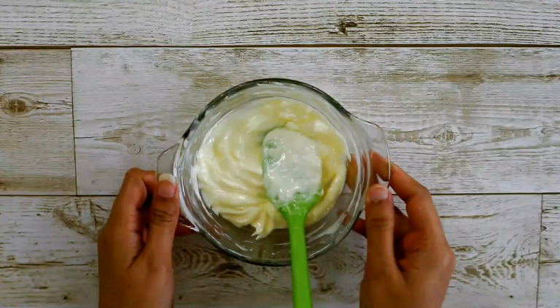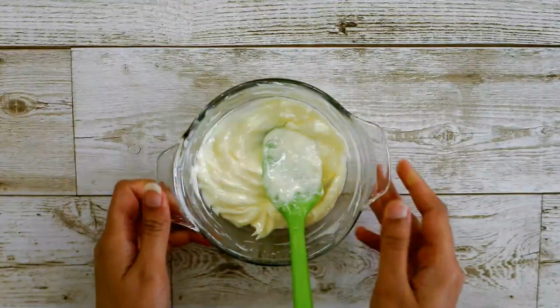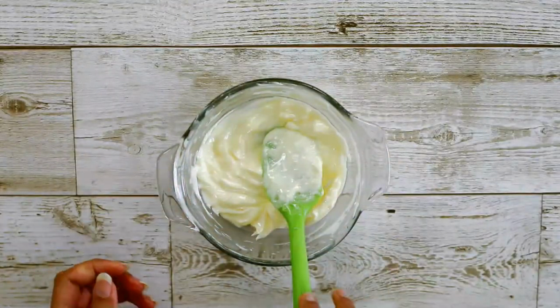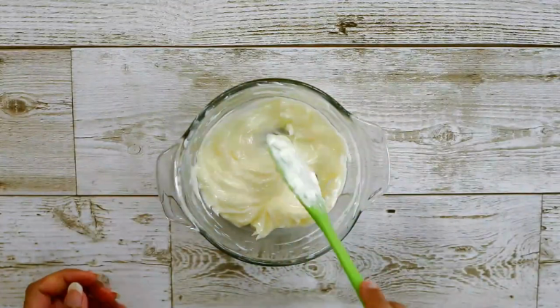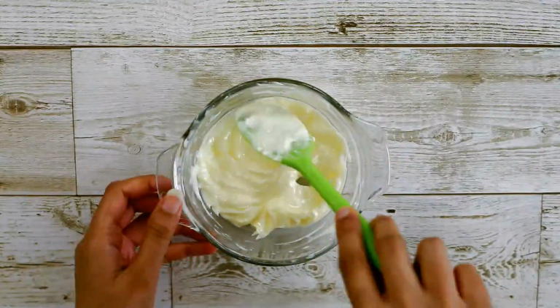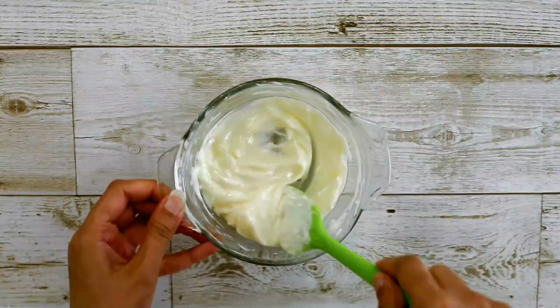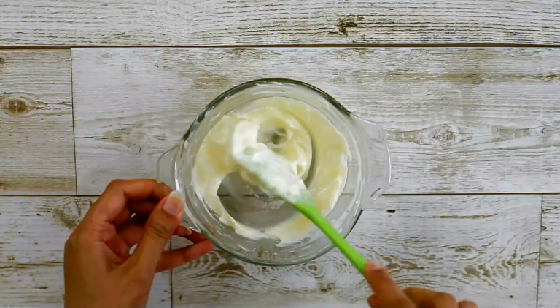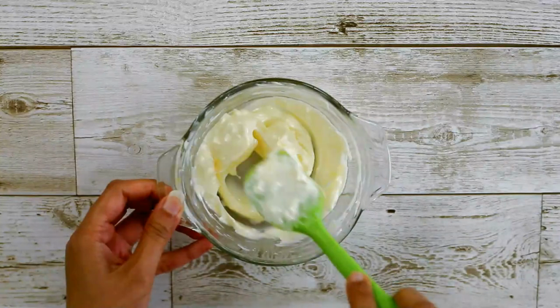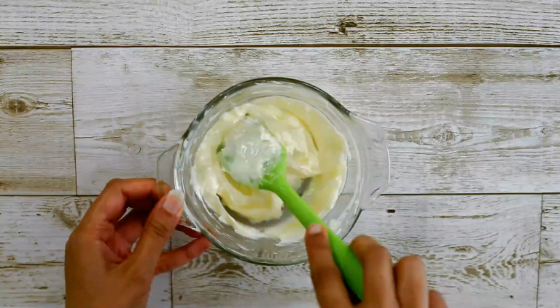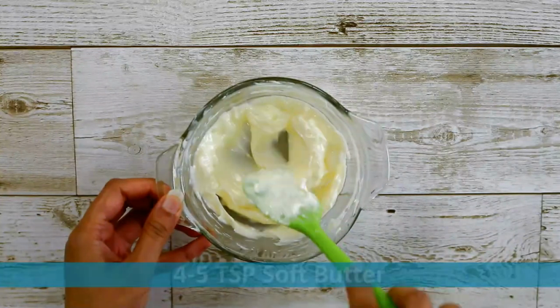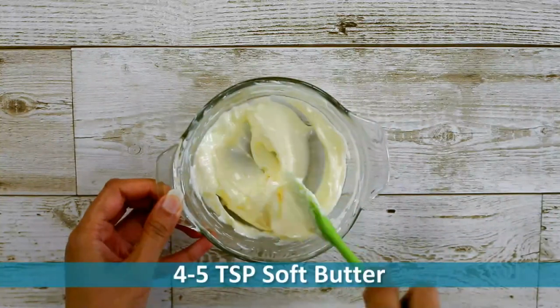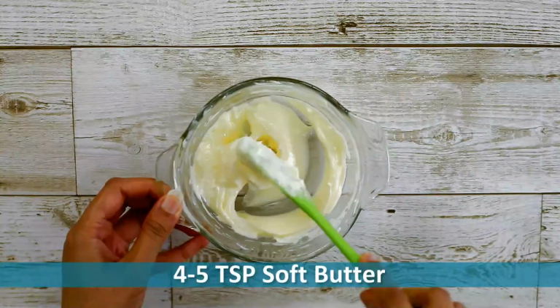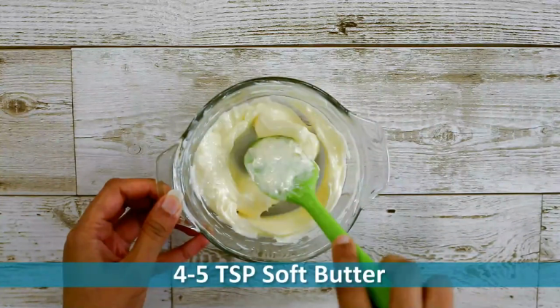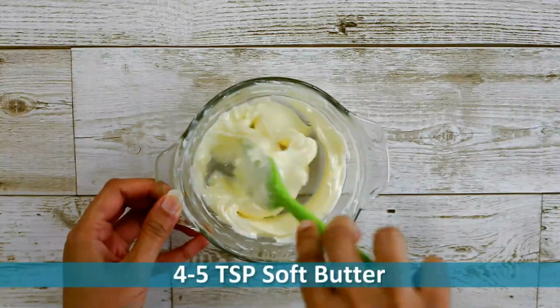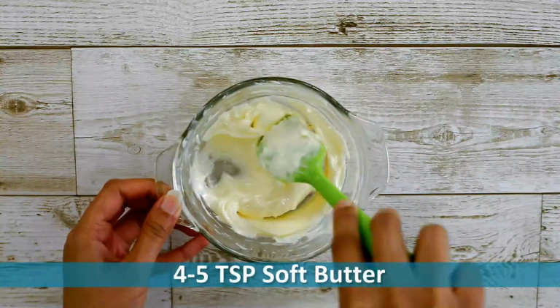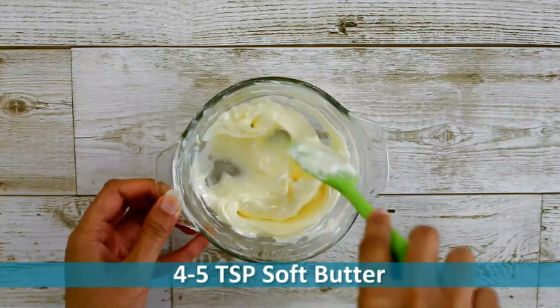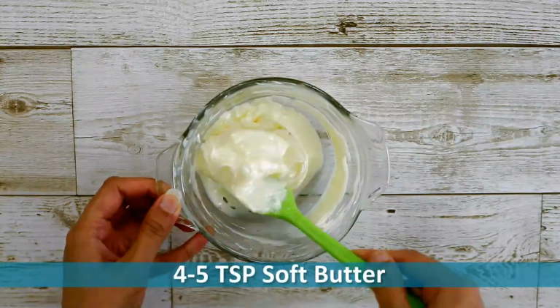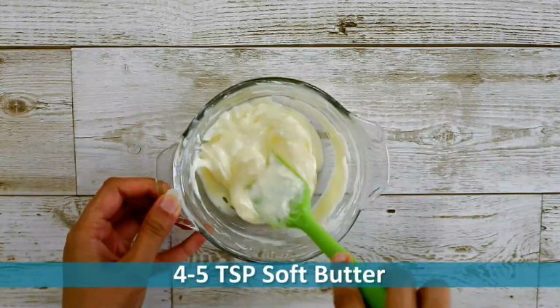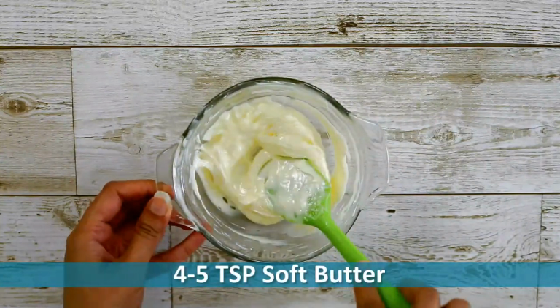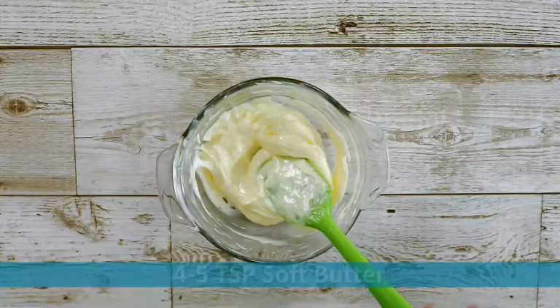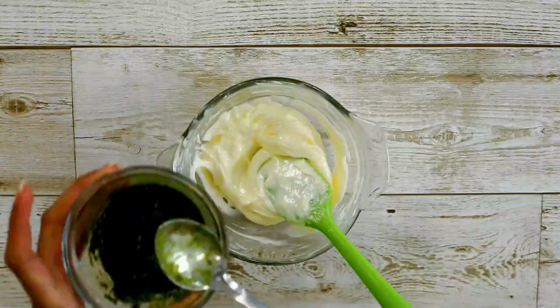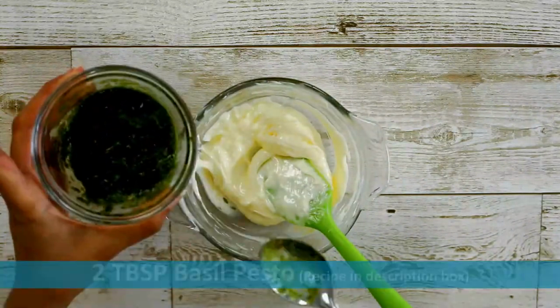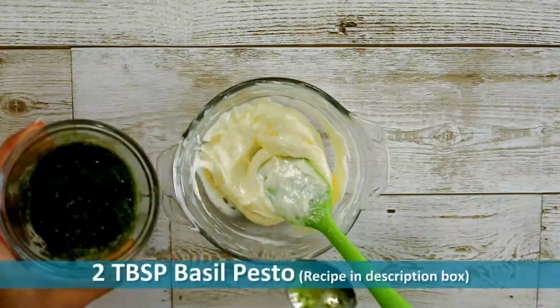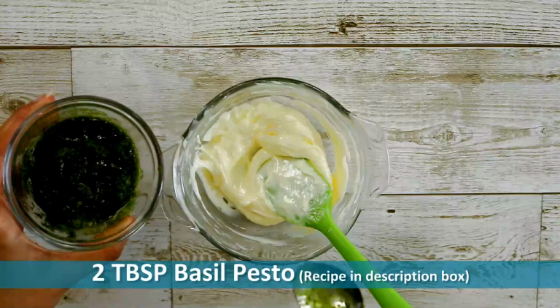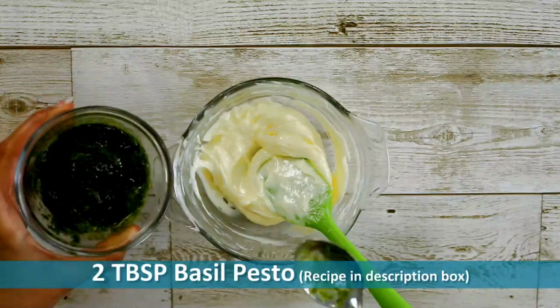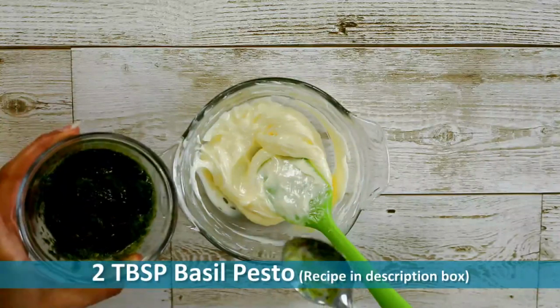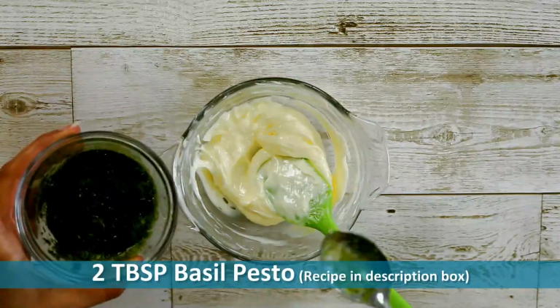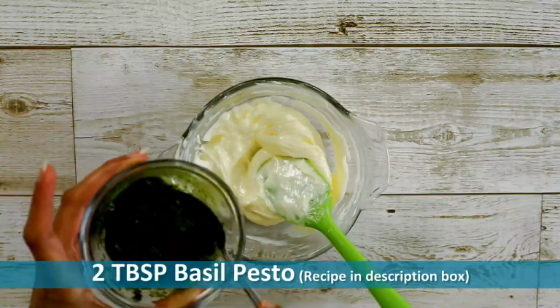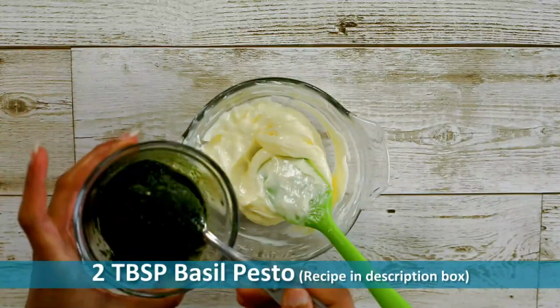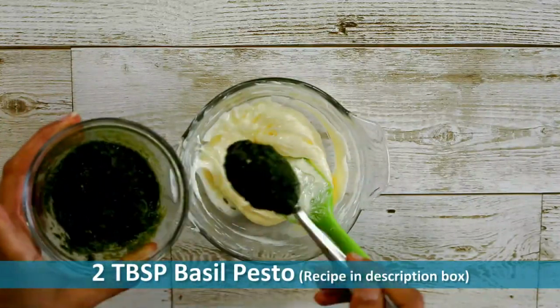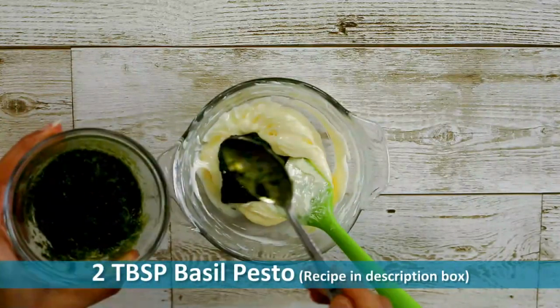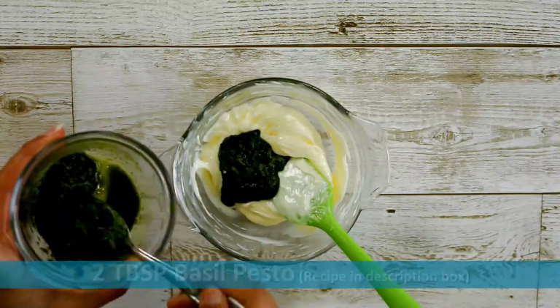Now let's make the delicious buttery filling for the rolls. Here I have four to five teaspoons of soft butter, to which I'll add around two tablespoons of basil pesto